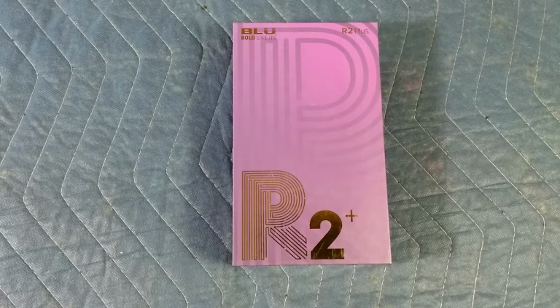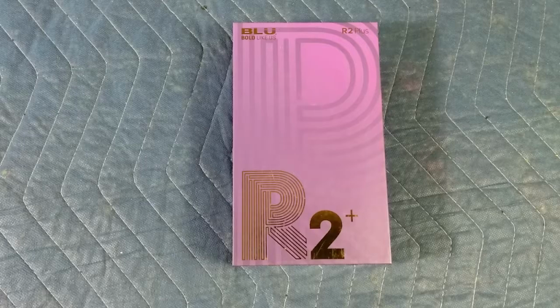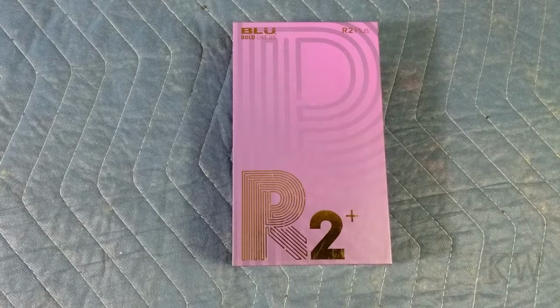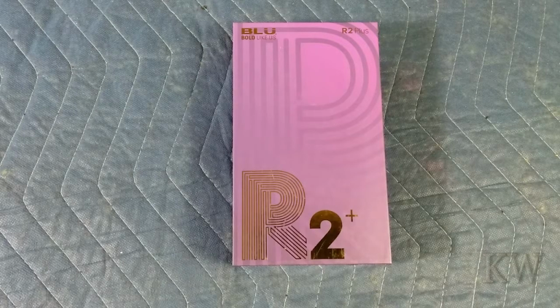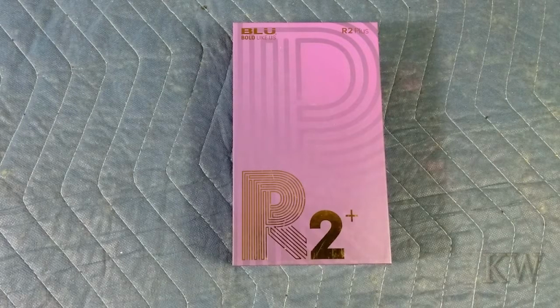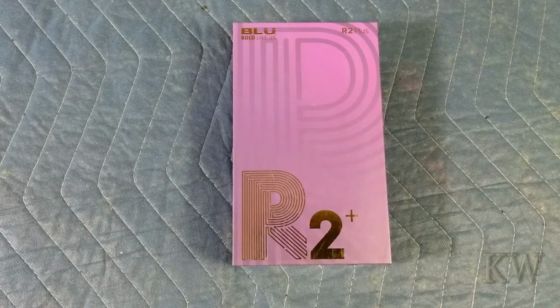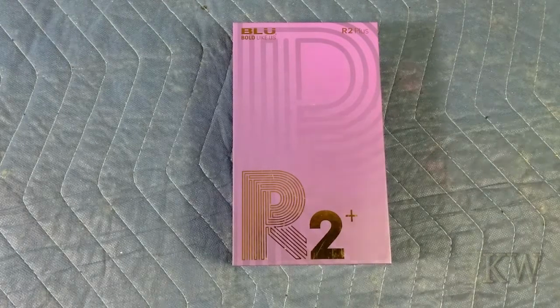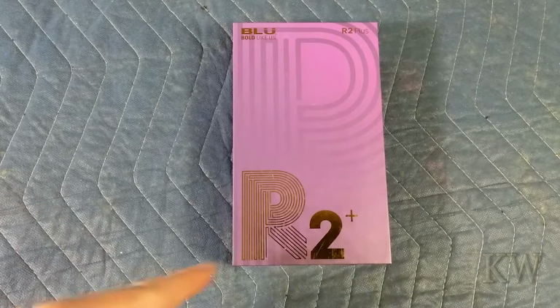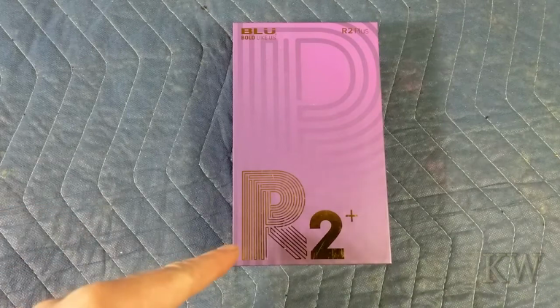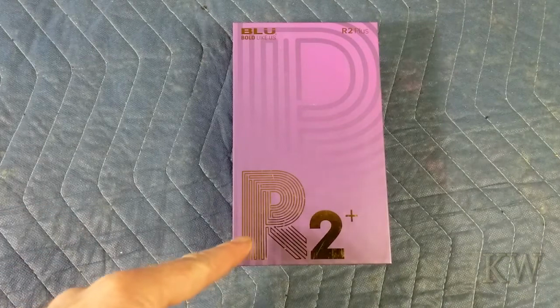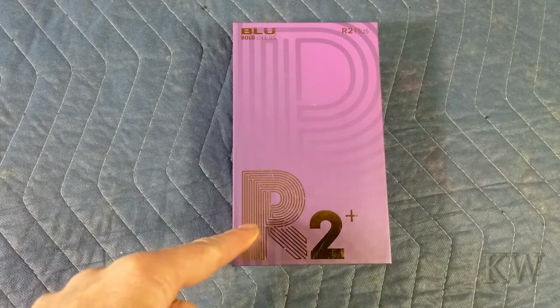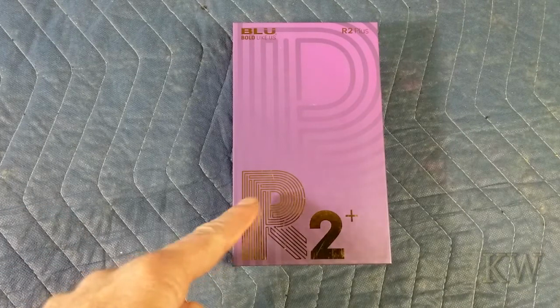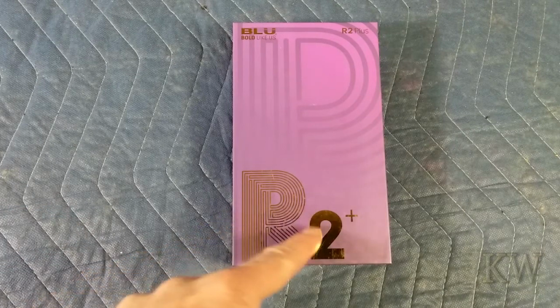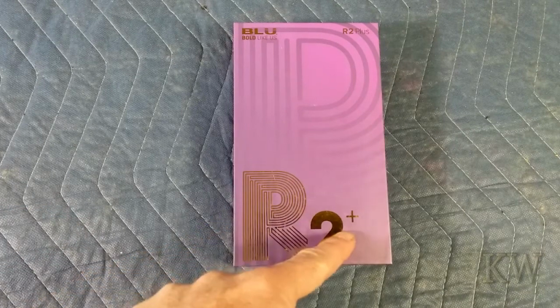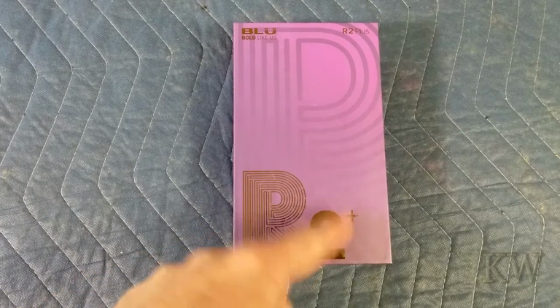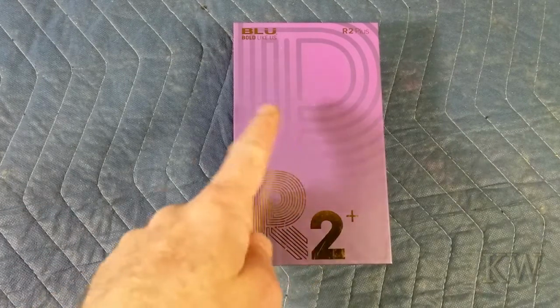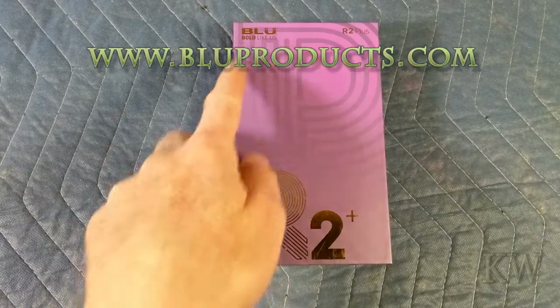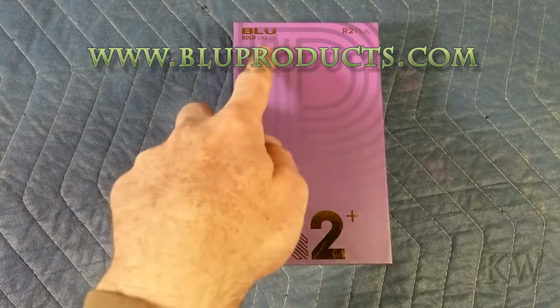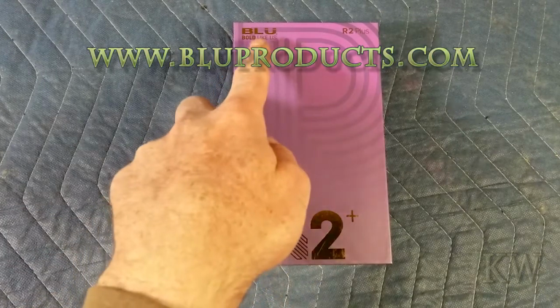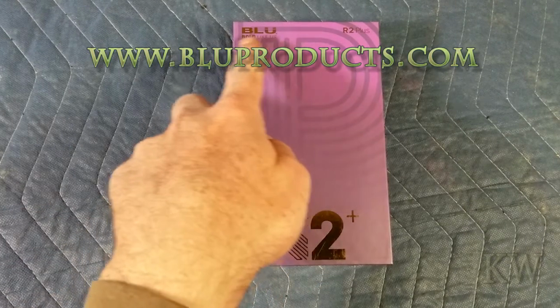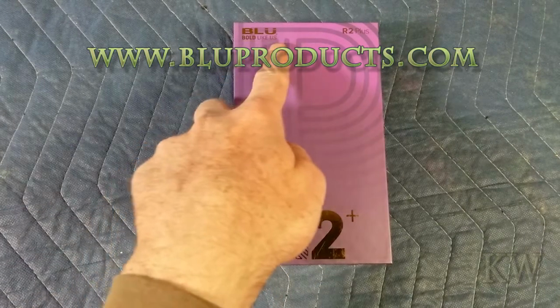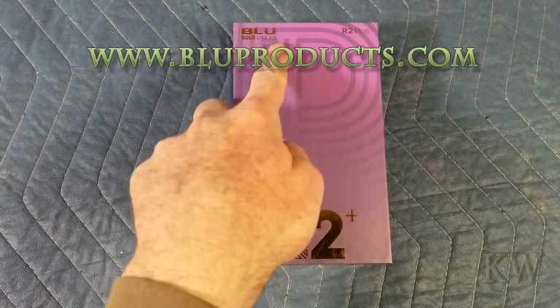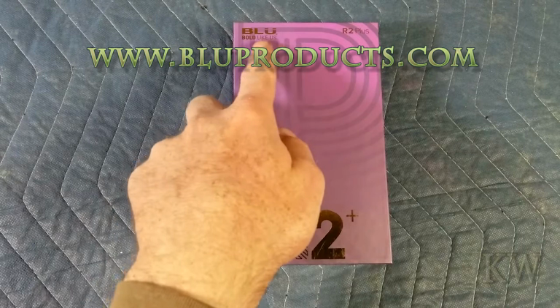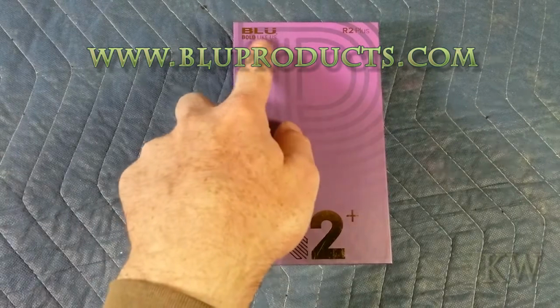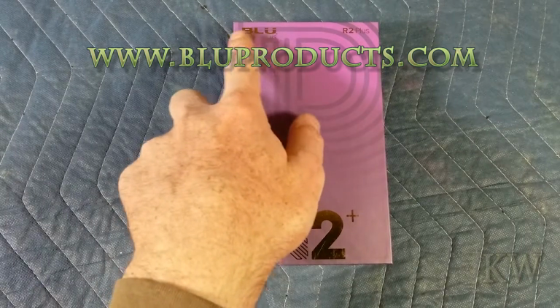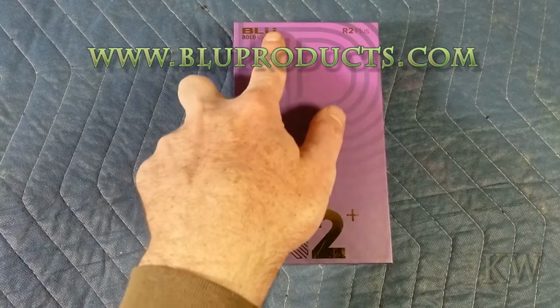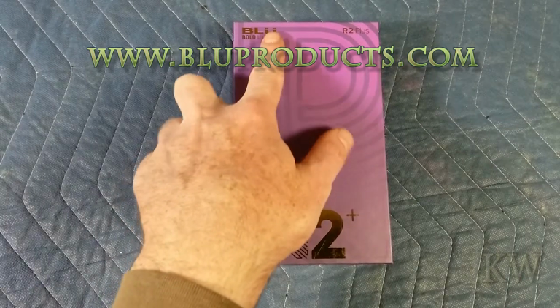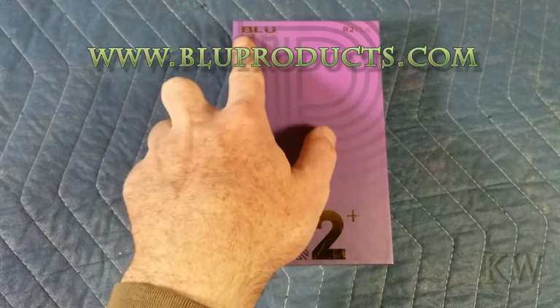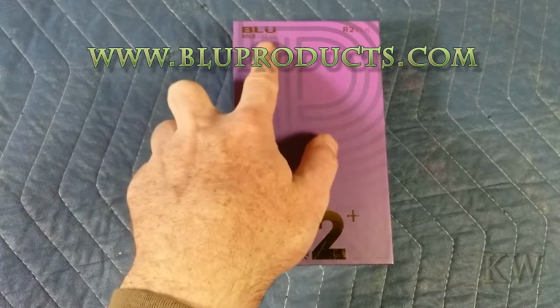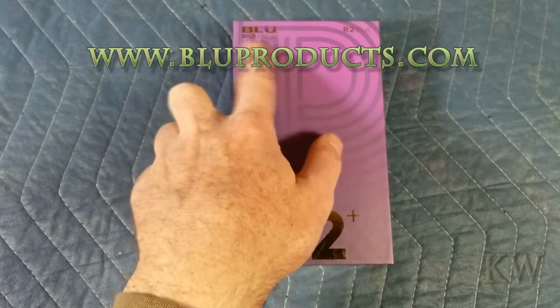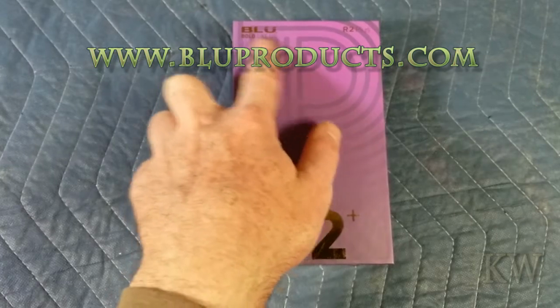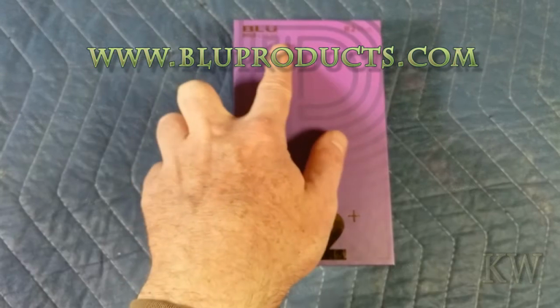Good day, welcome to King of Women's Everything. We have the Blue R2 Plus. Blue, bold like us — I wasn't sure. I thought we saw it was the color blue, but bold like us. Maybe they added this later.